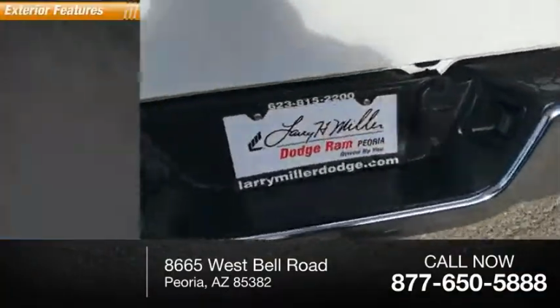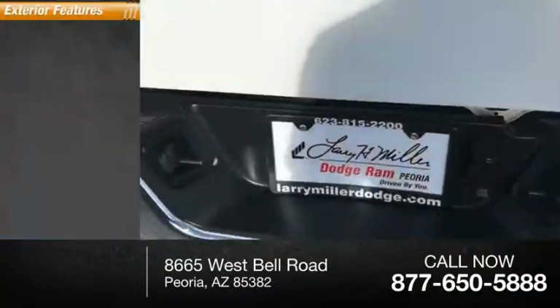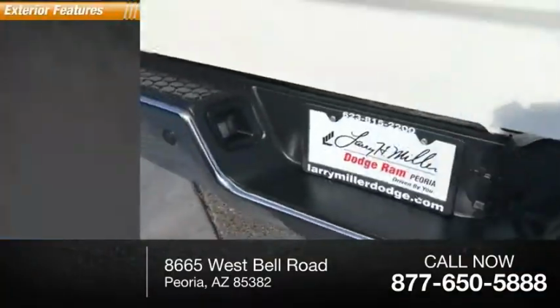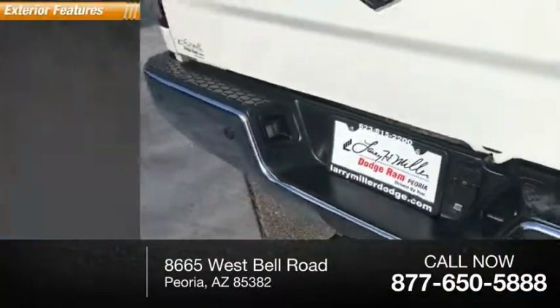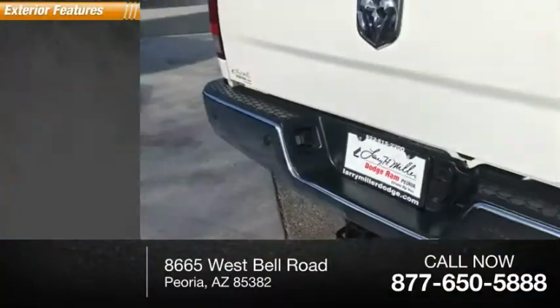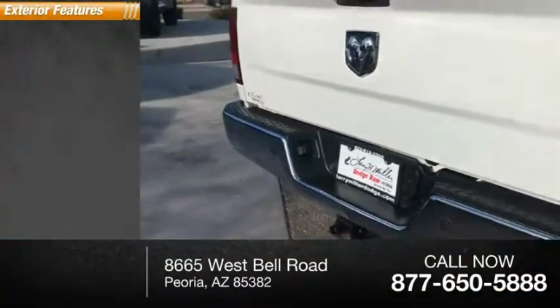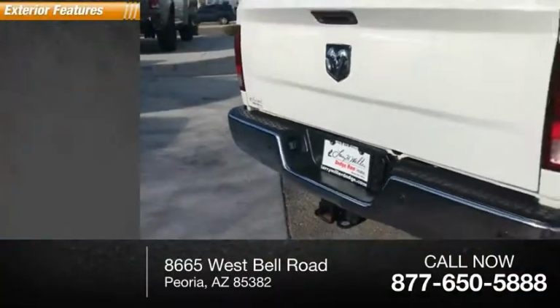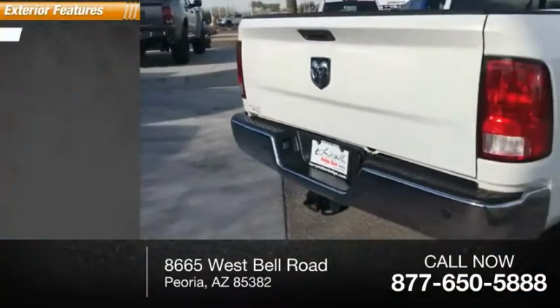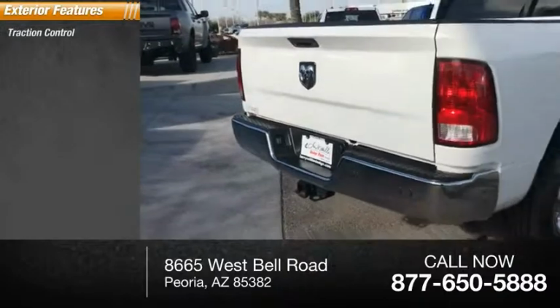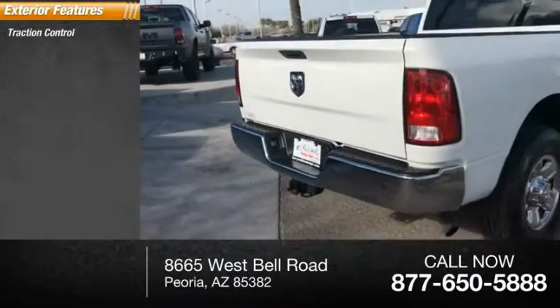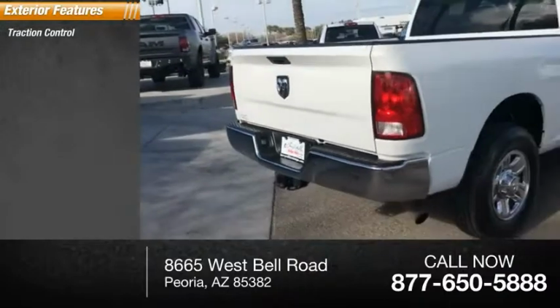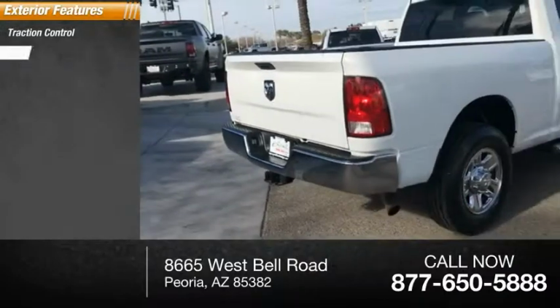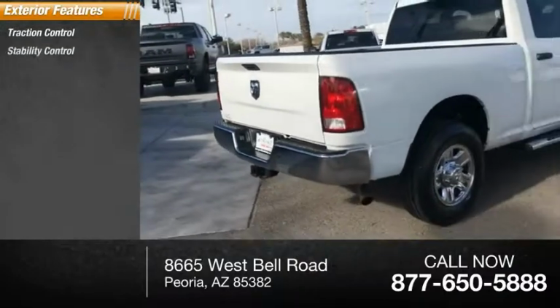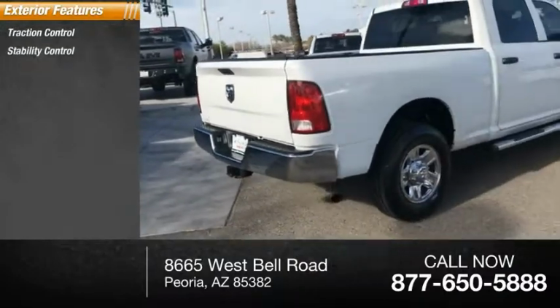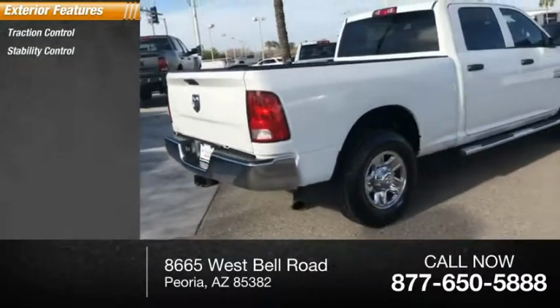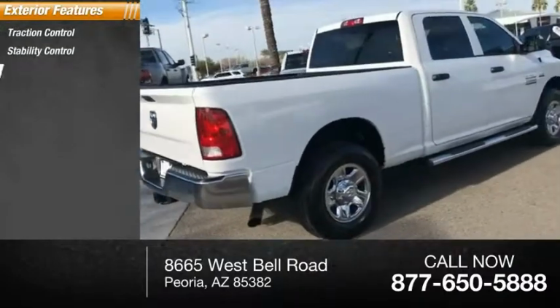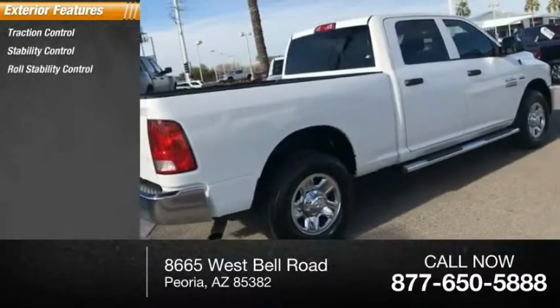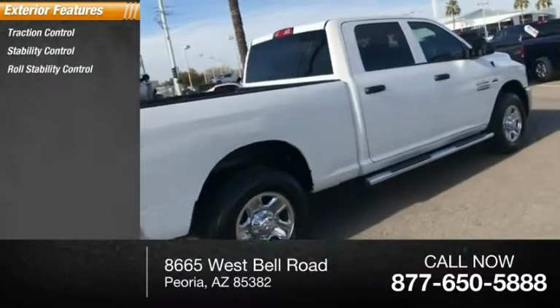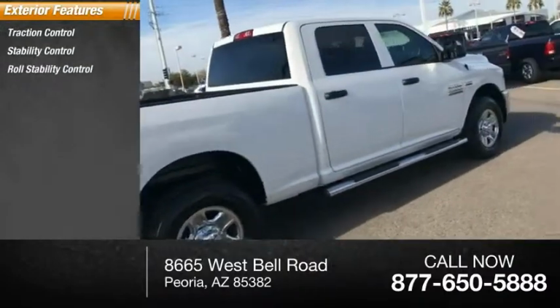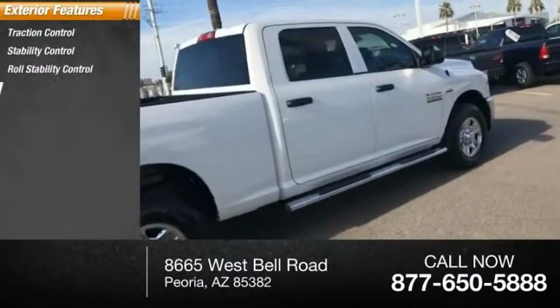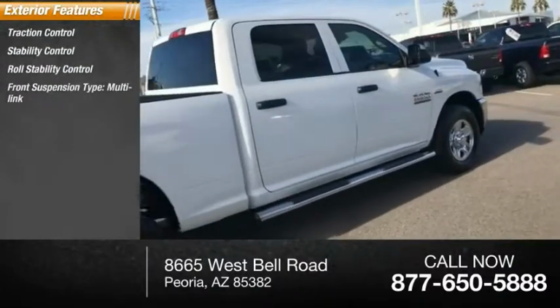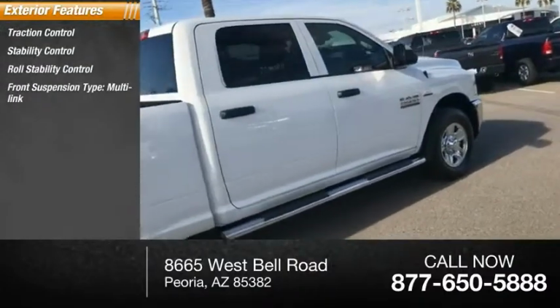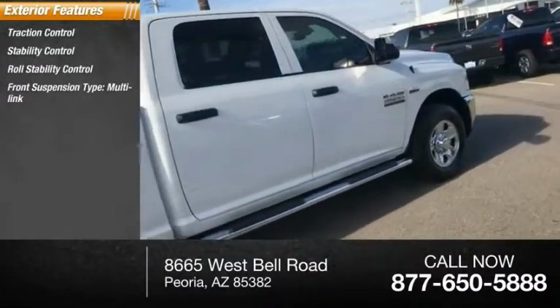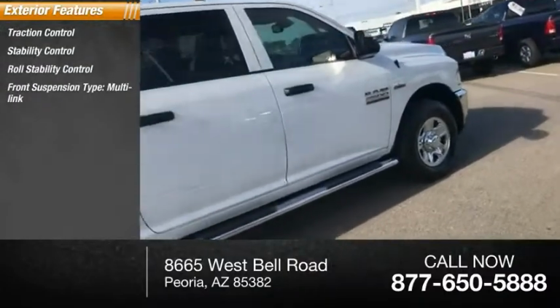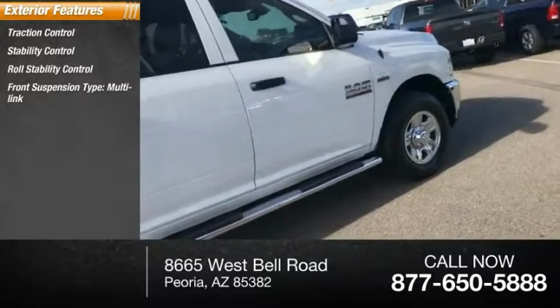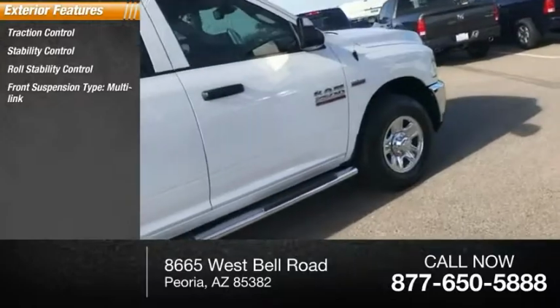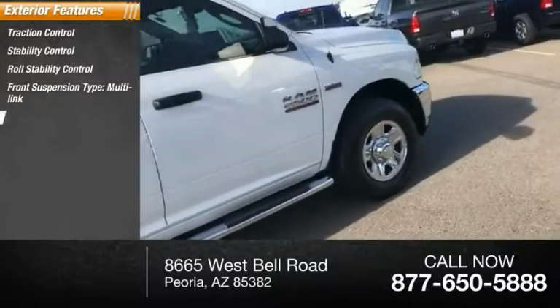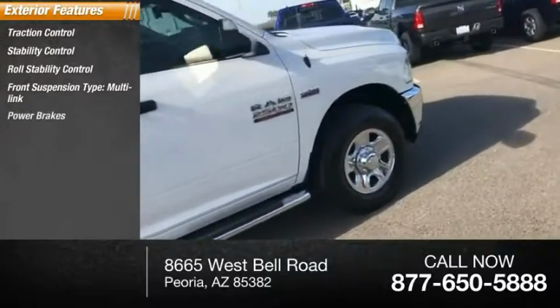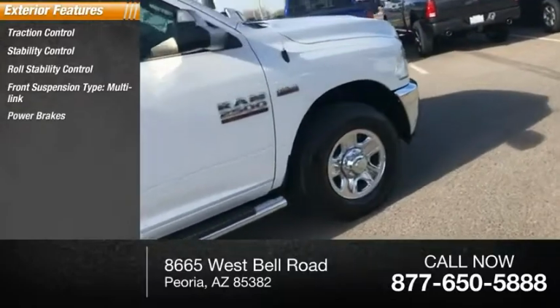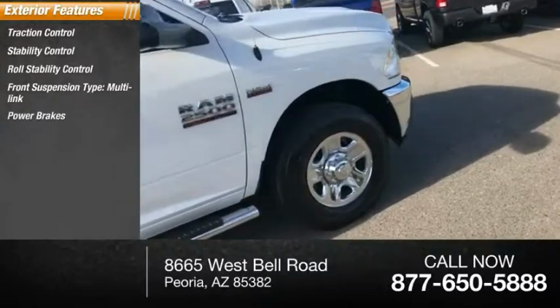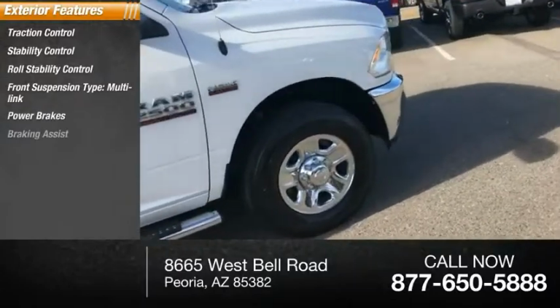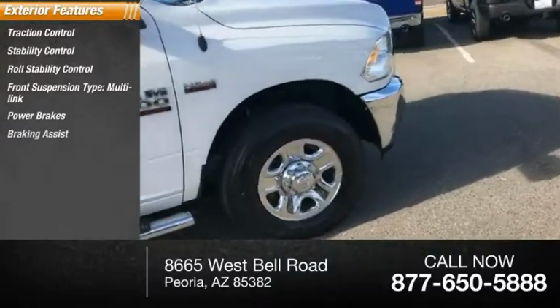Here are some of this vehicle's great options: traction control, stability control, roll stability control, front suspension type multi-link, power brakes, braking assist.